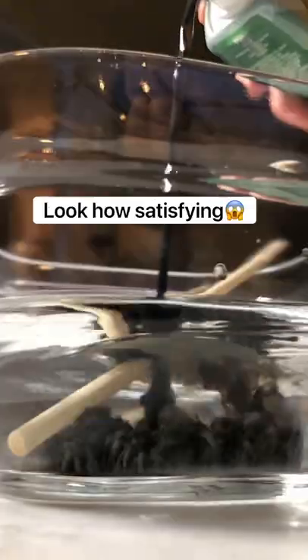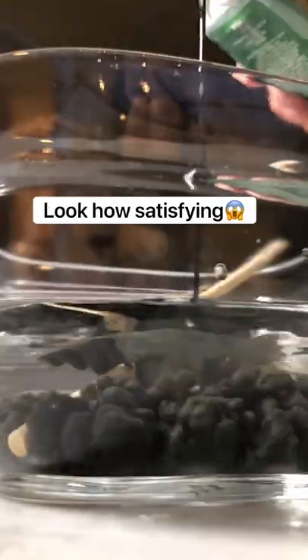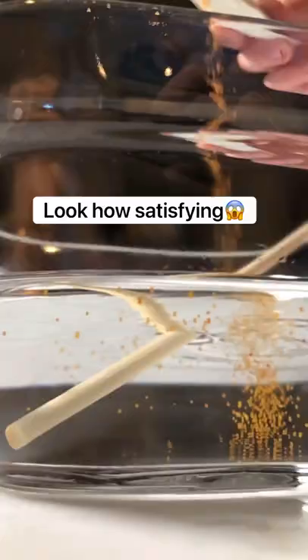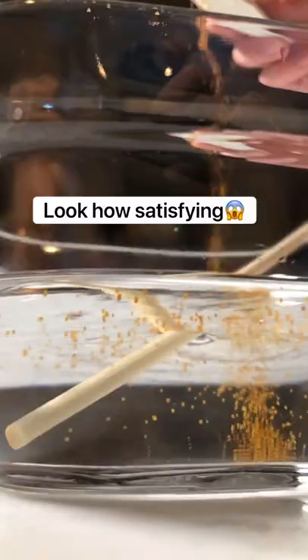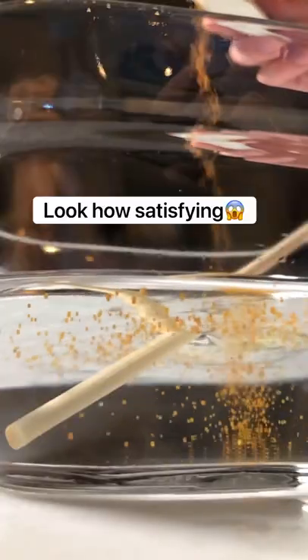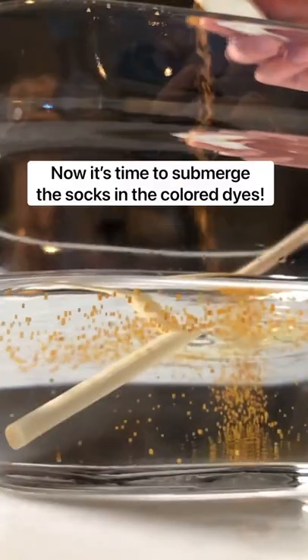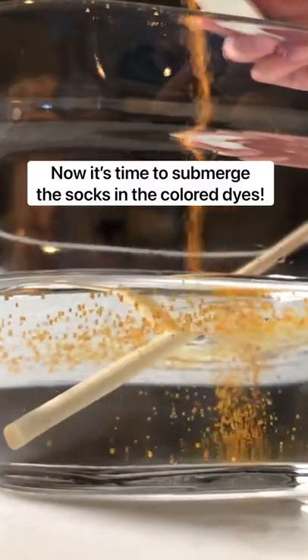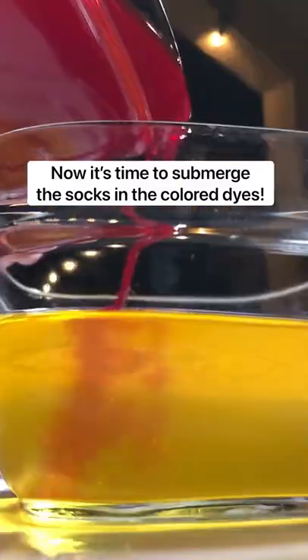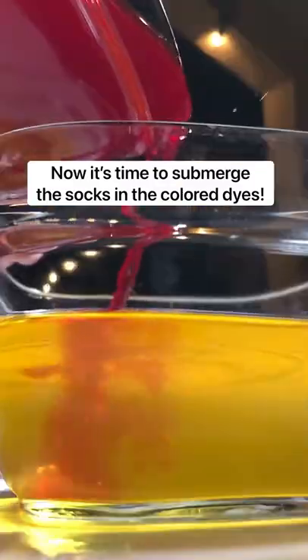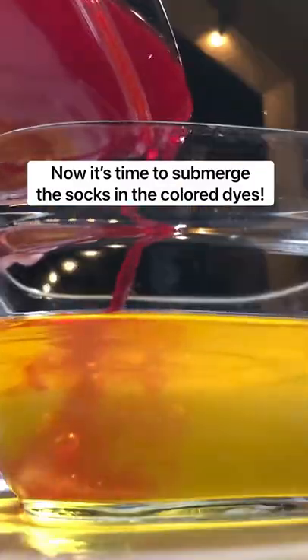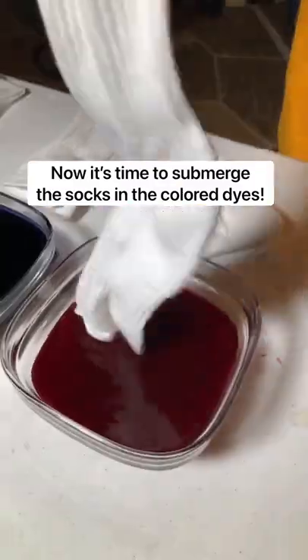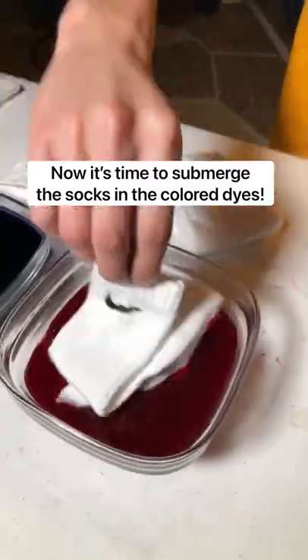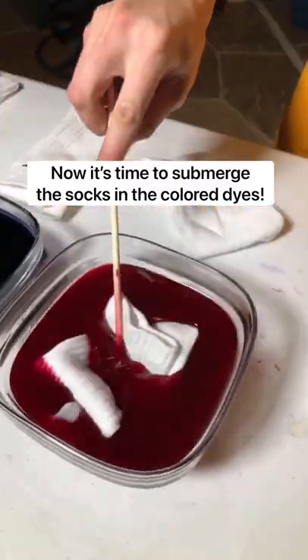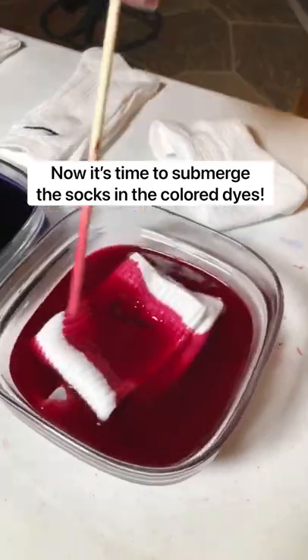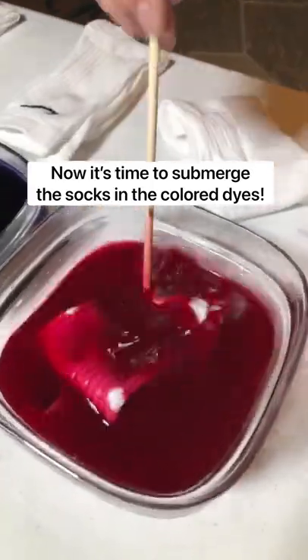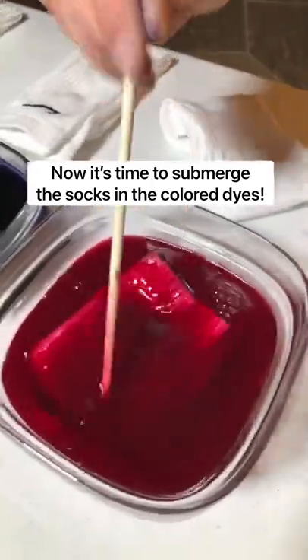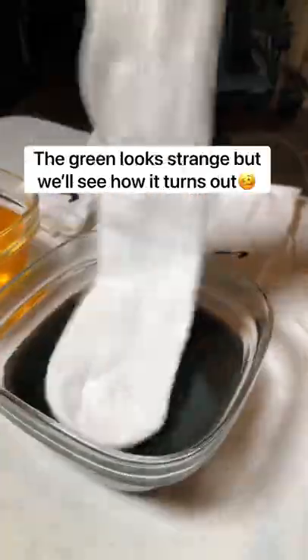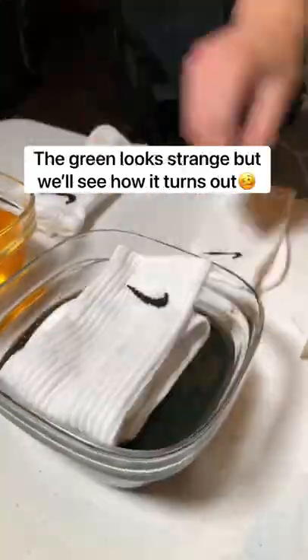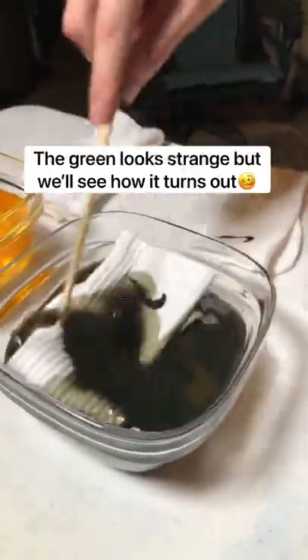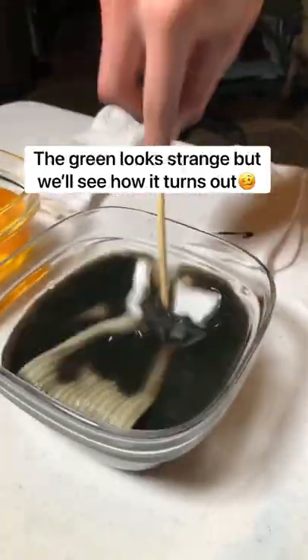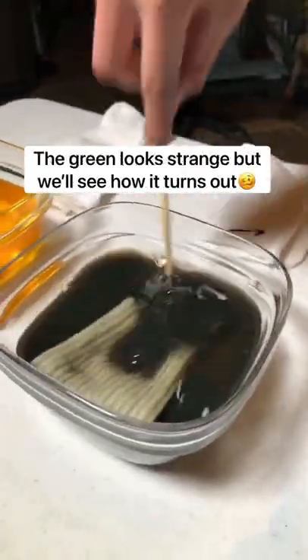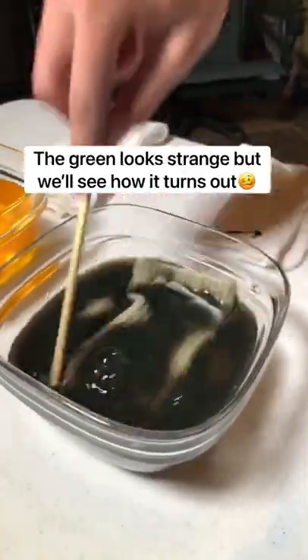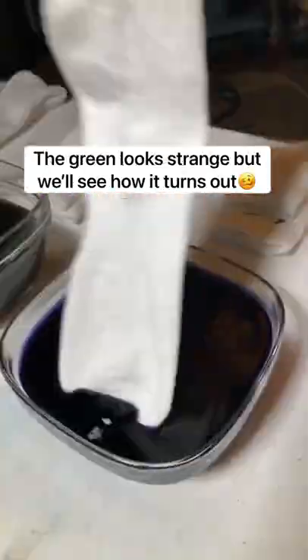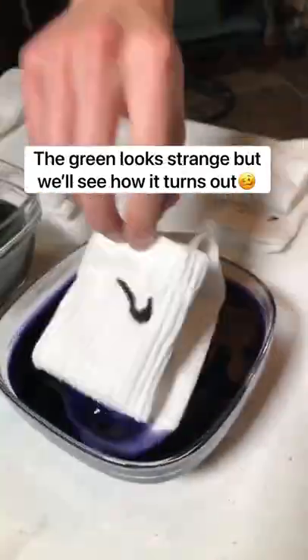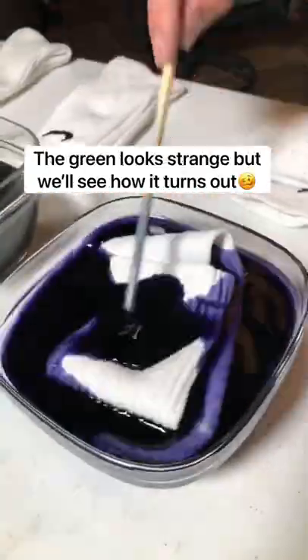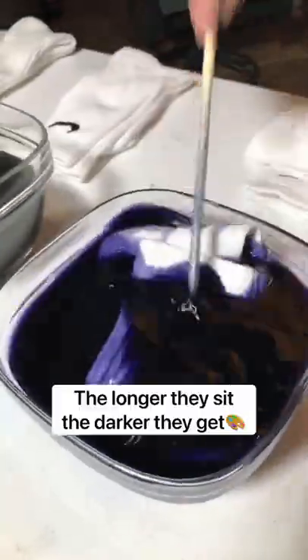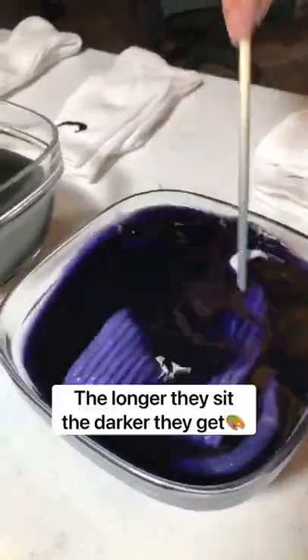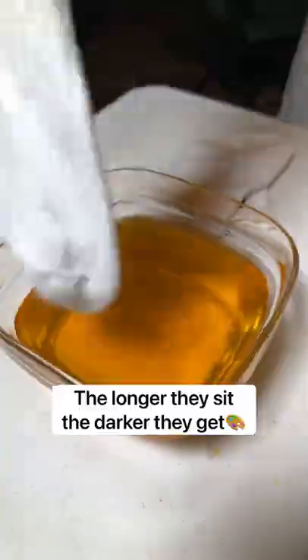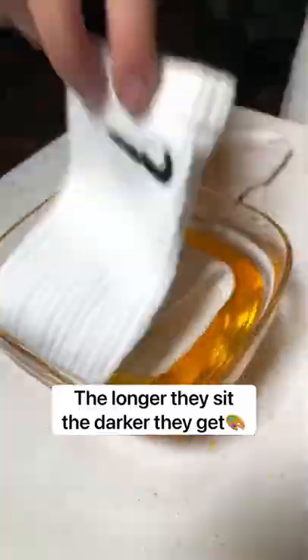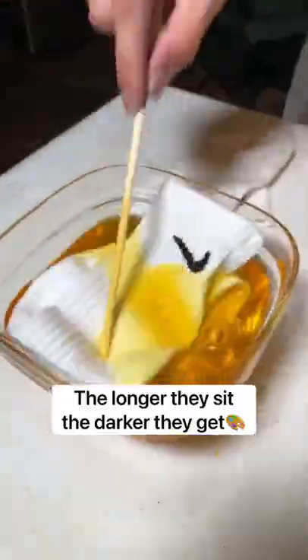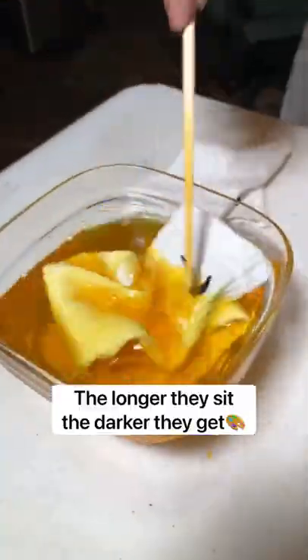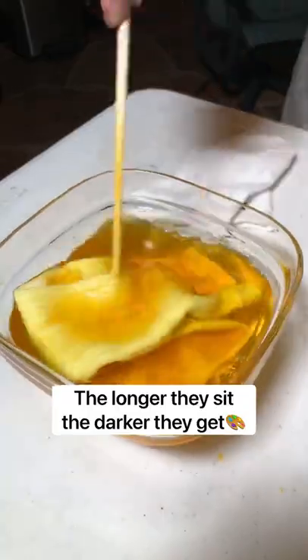Look how satisfying this is. Now it's time to submerge the socks in the colored dyes. The green looks strange, but we'll see how it turns out. The longer they sit, the darker they get.